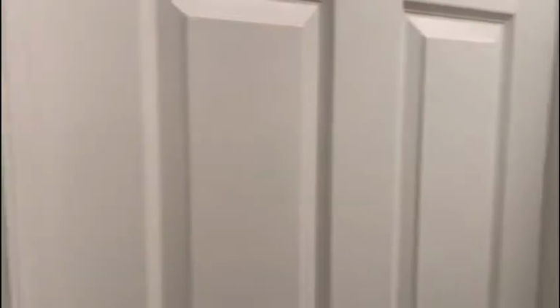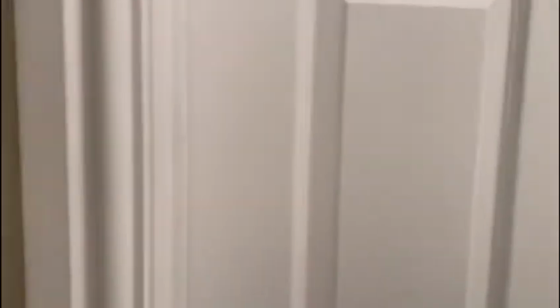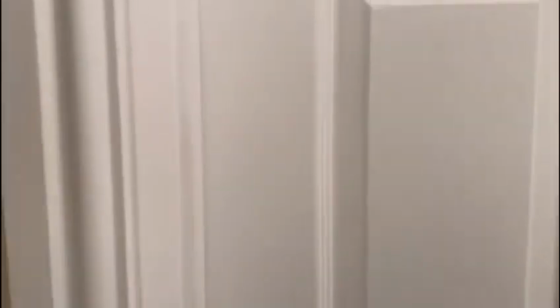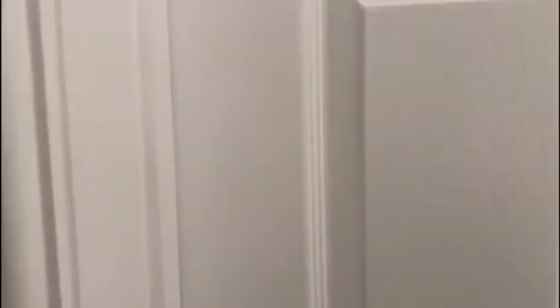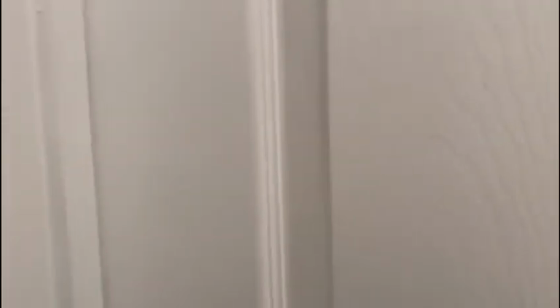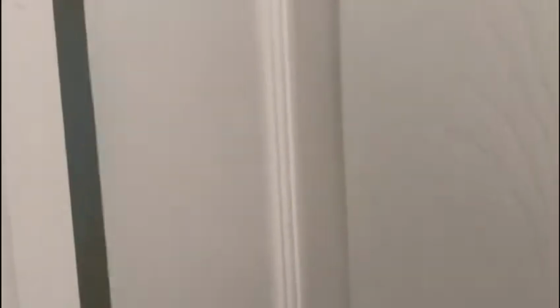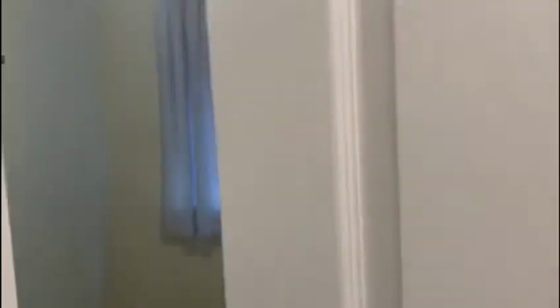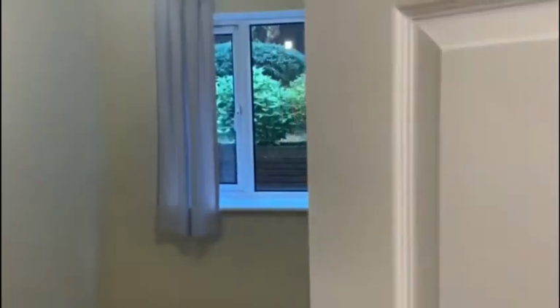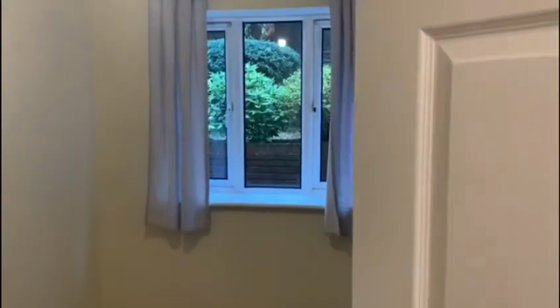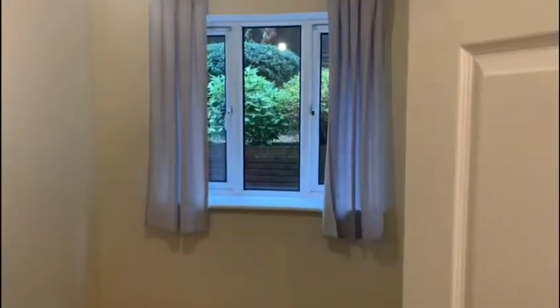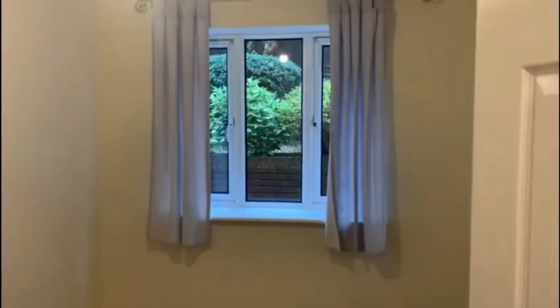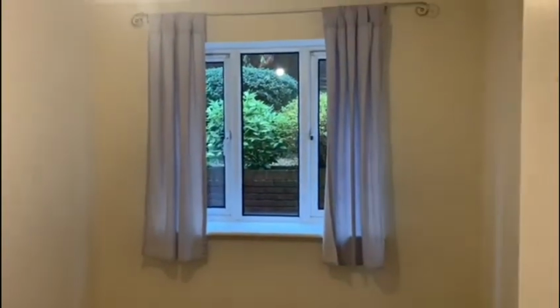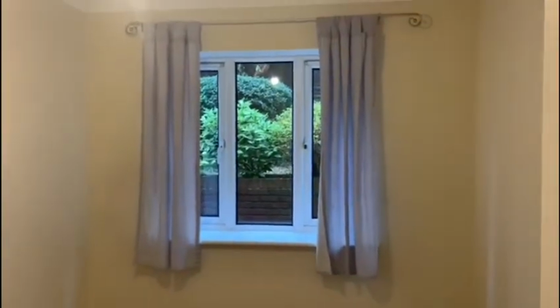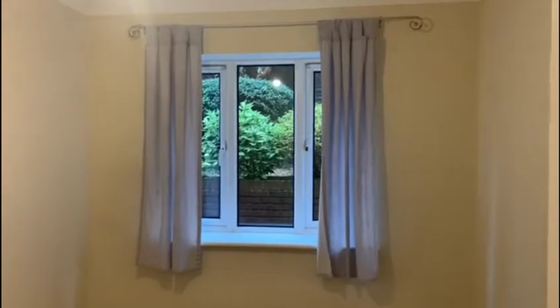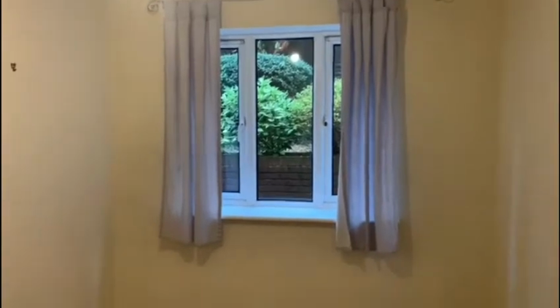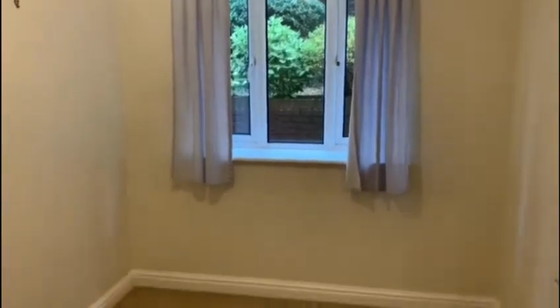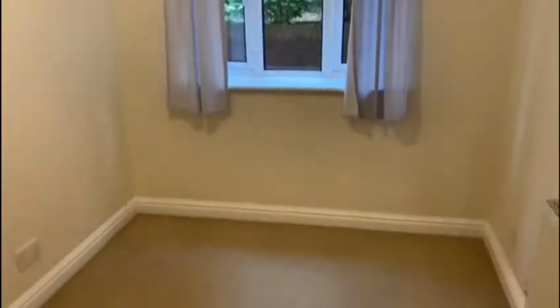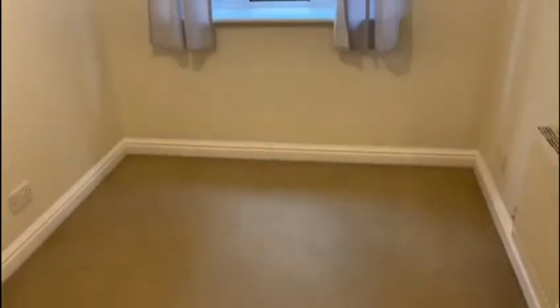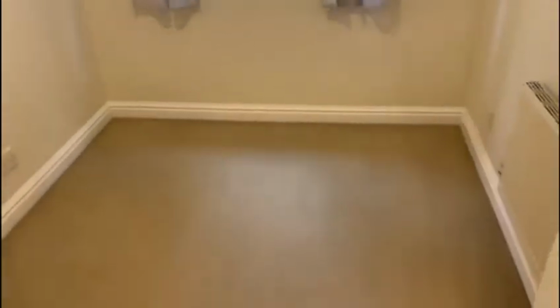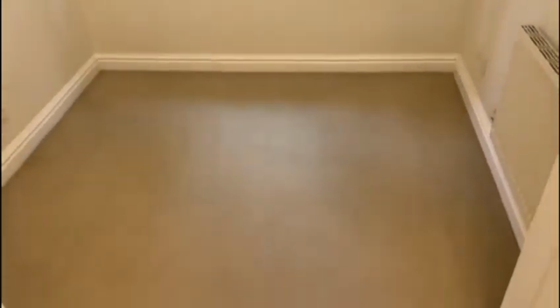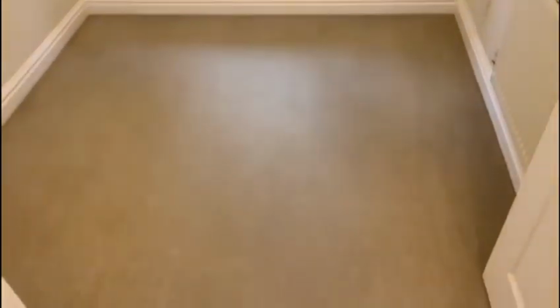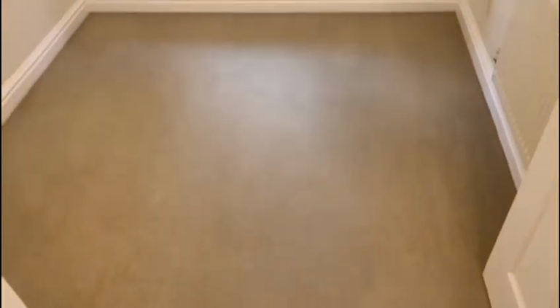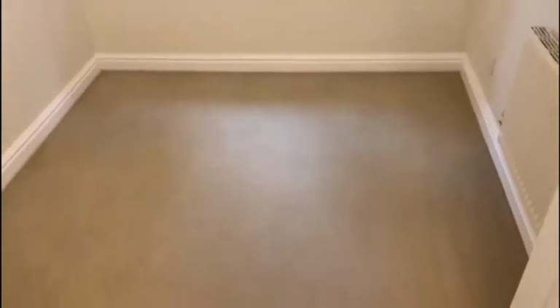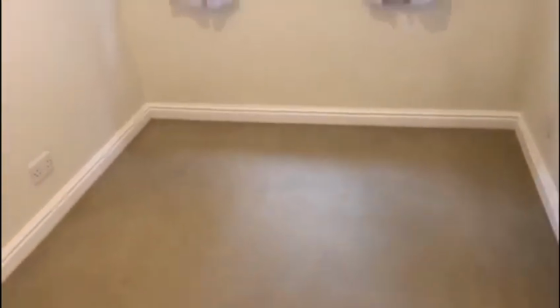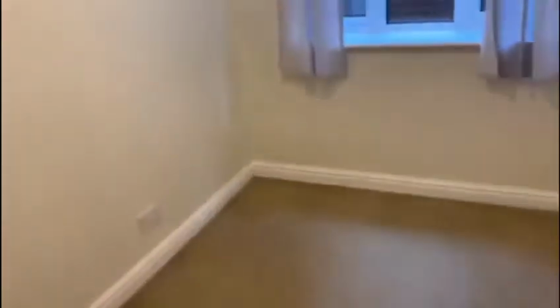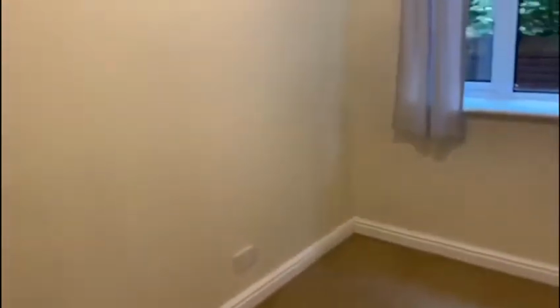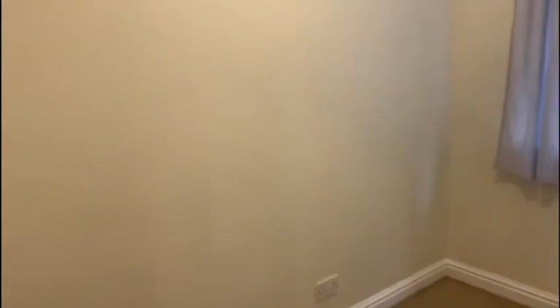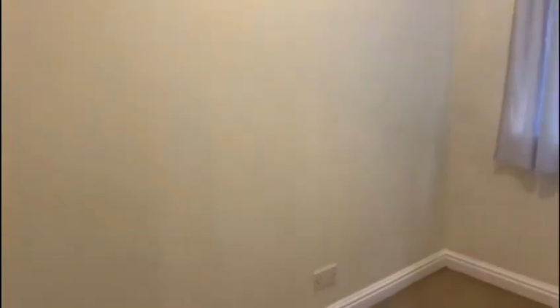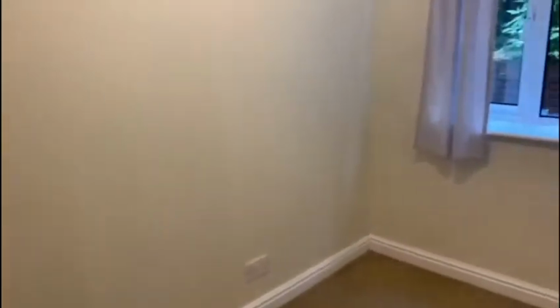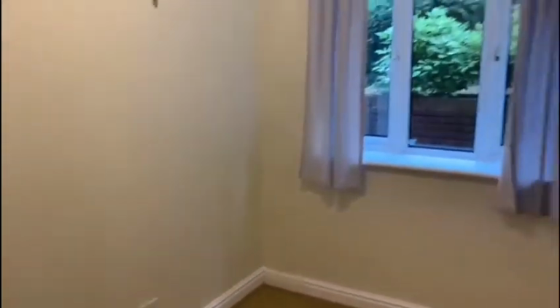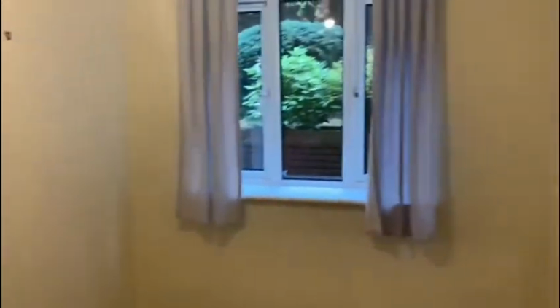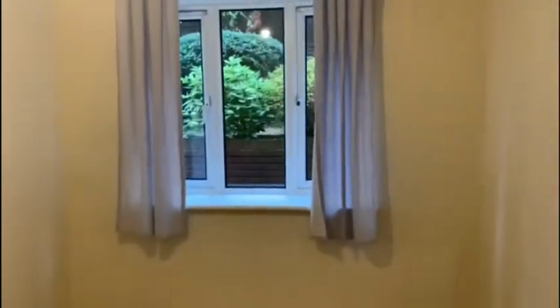Leading off the main entrance hall we enter the second of the two bedrooms. This is a double bedroom, it is light and airy and the property includes gas central heating throughout.